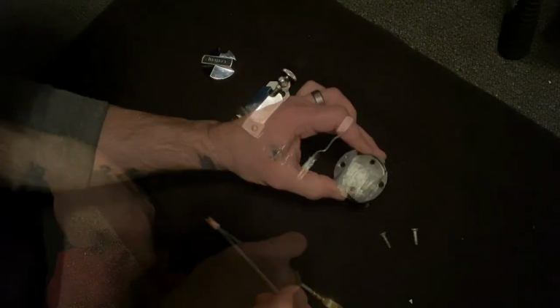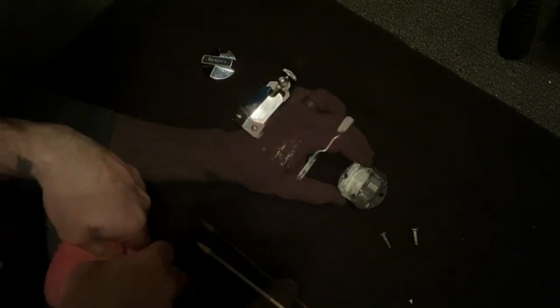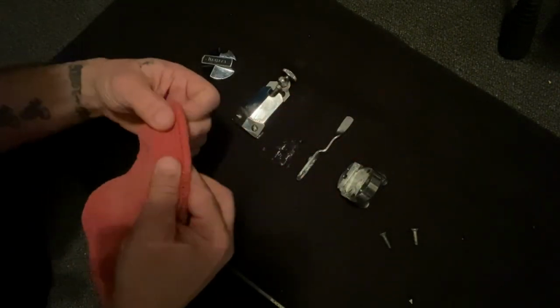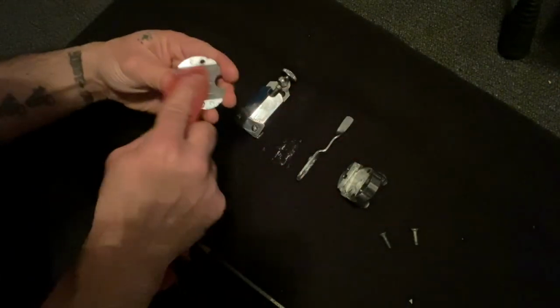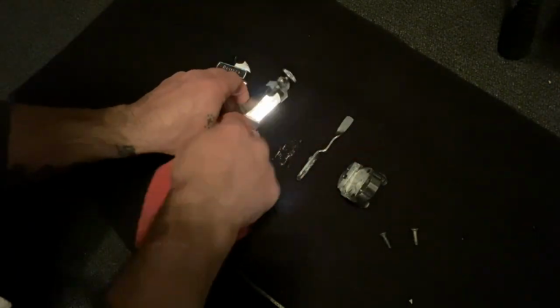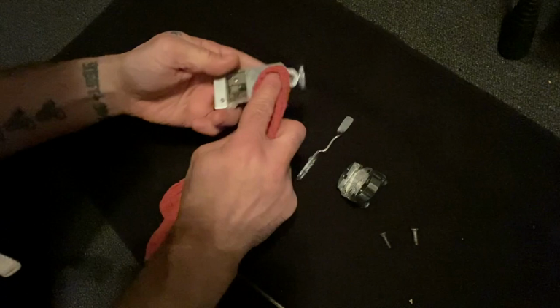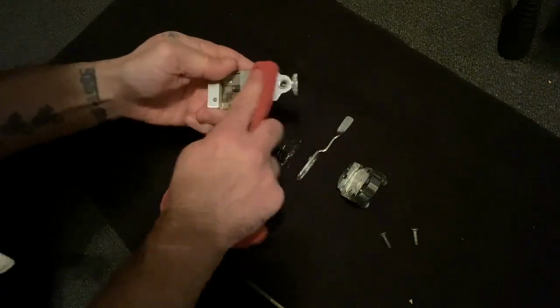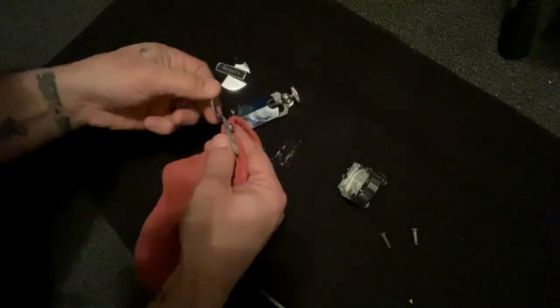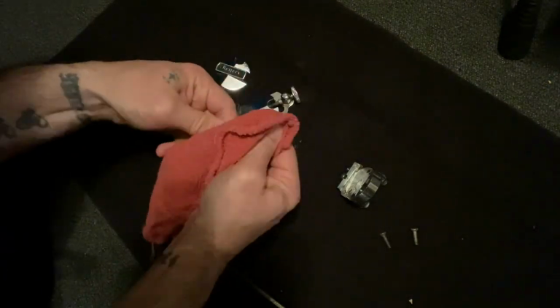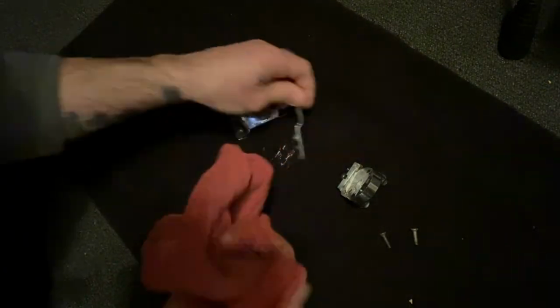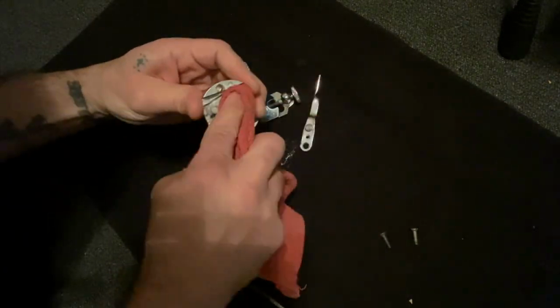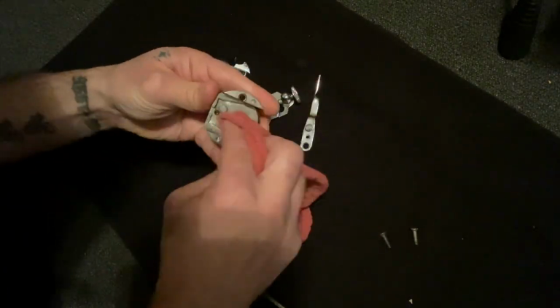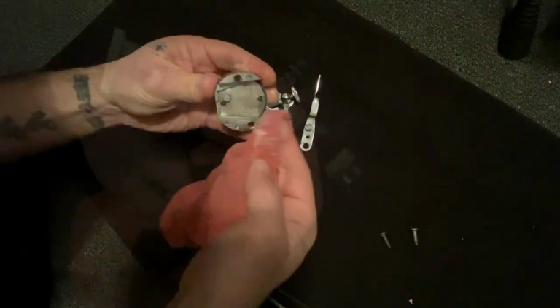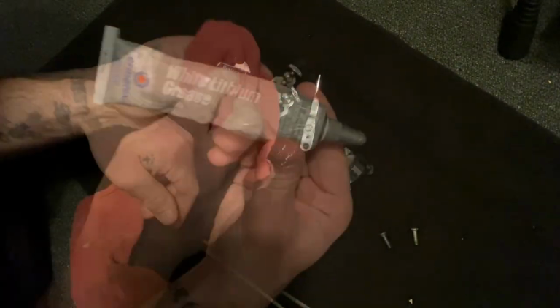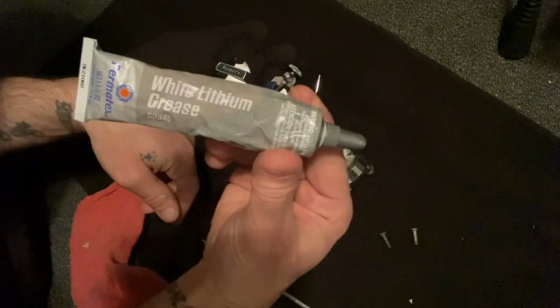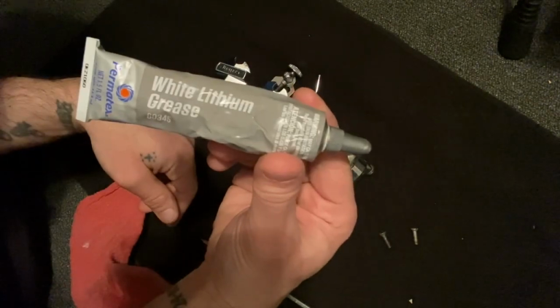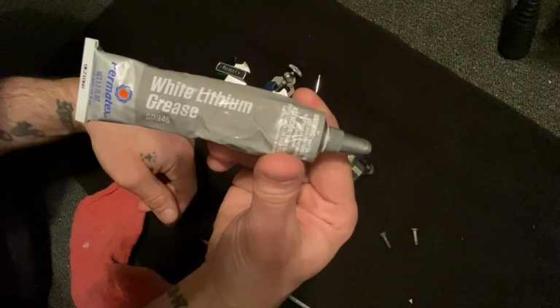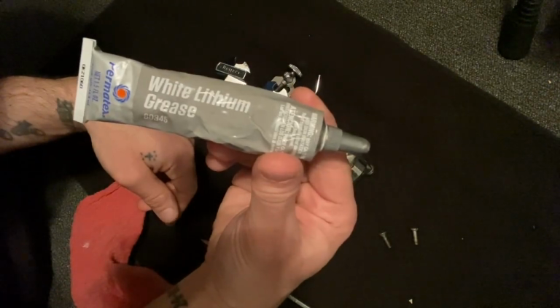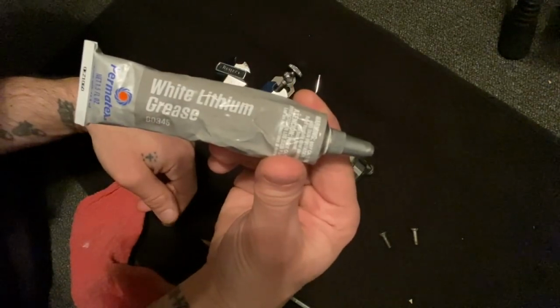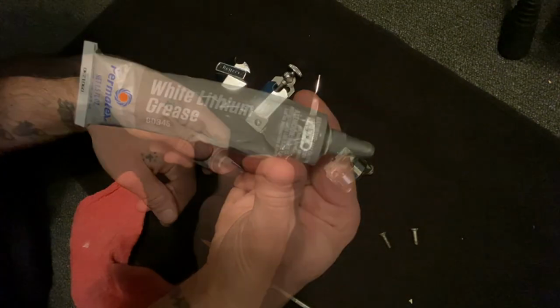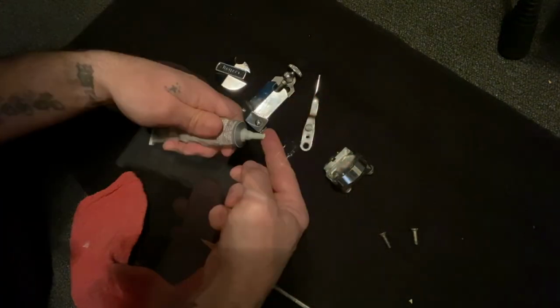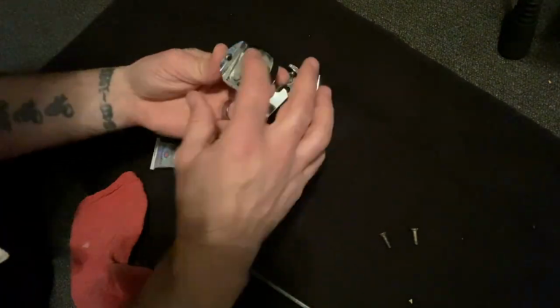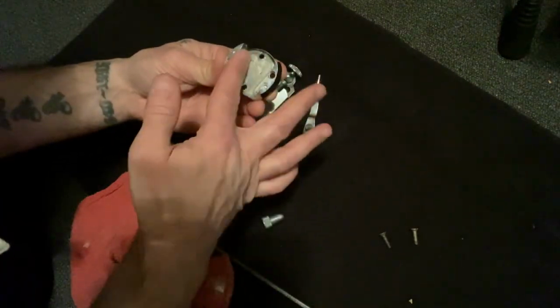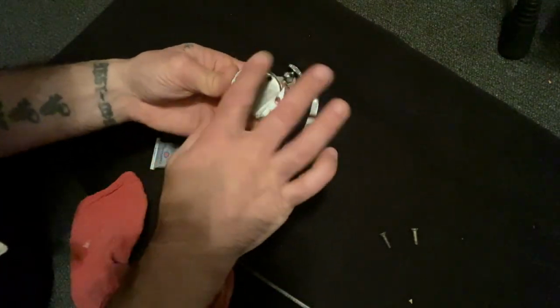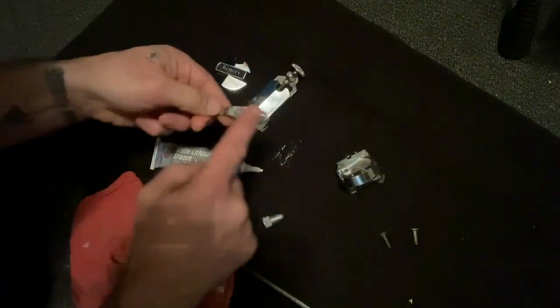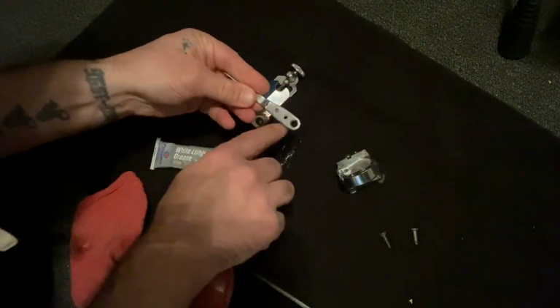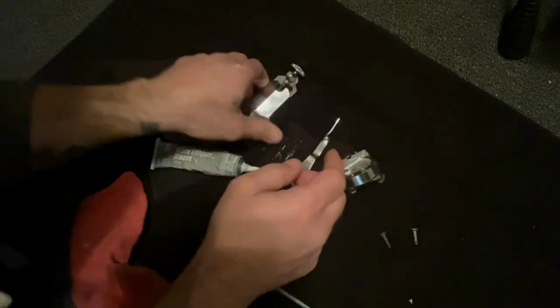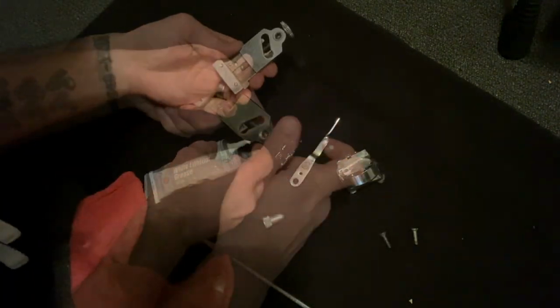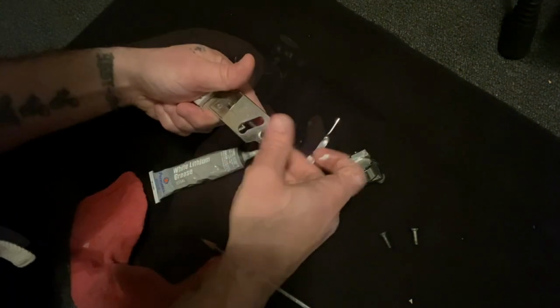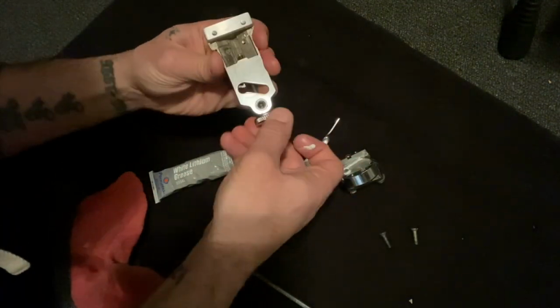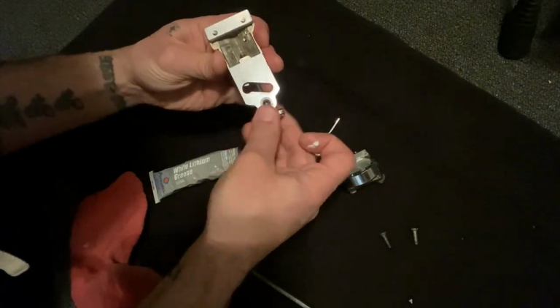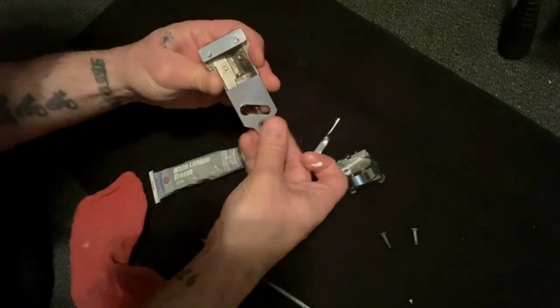For basic maintenance, just wipe off the excess grease that might be gummed up inside affecting the action. I use a basic white lithium grease, and just using my finger, I'll re-grease any moving parts.